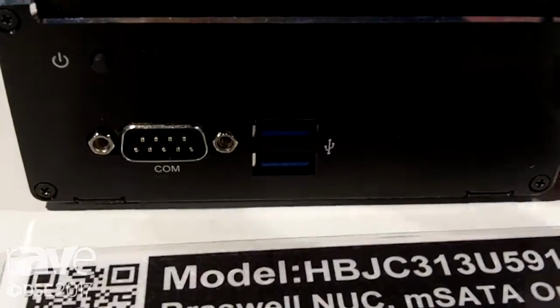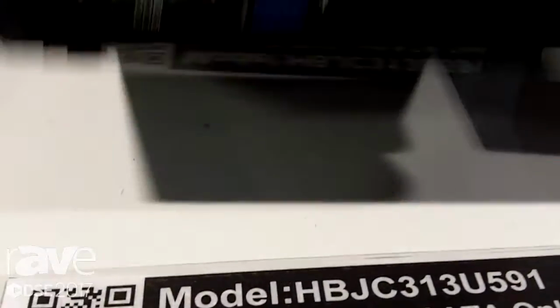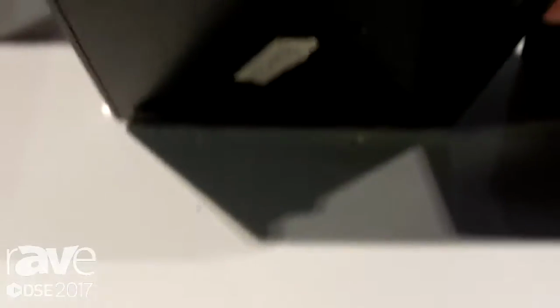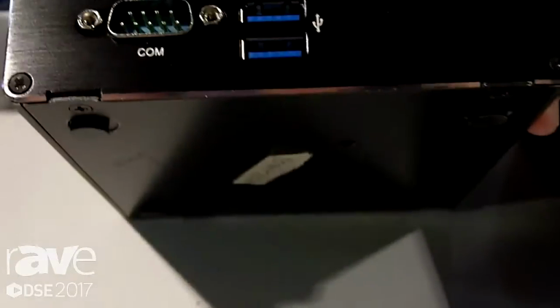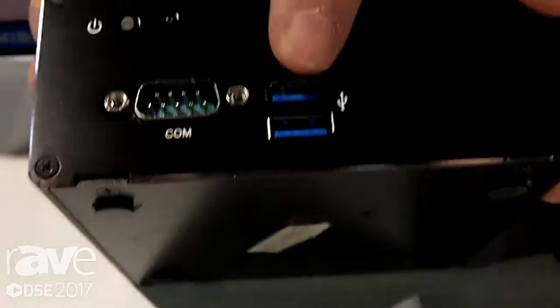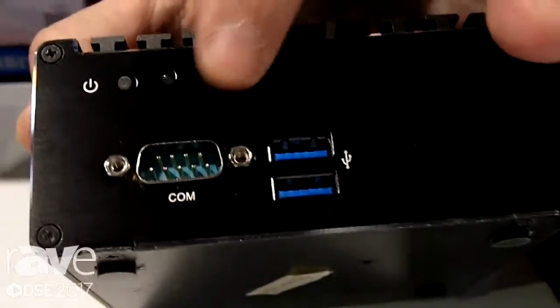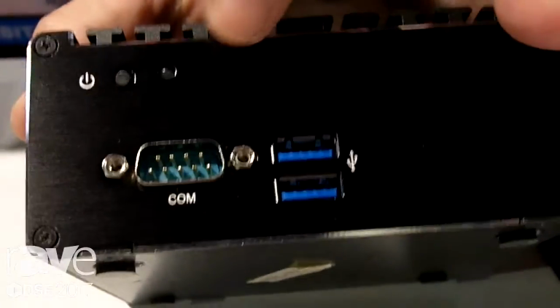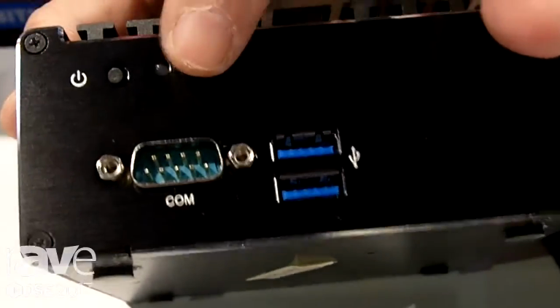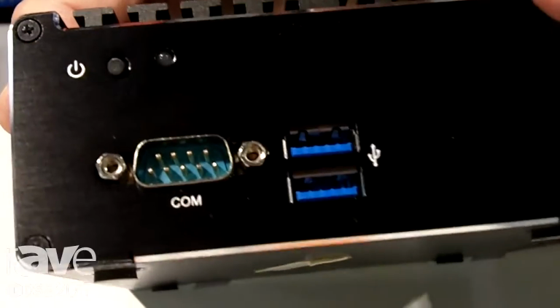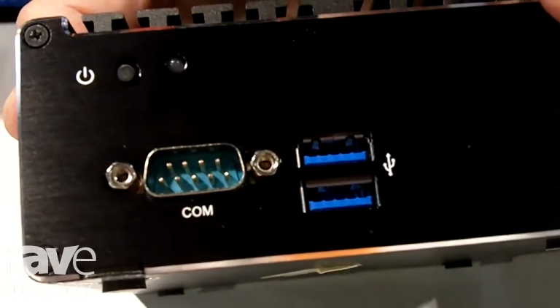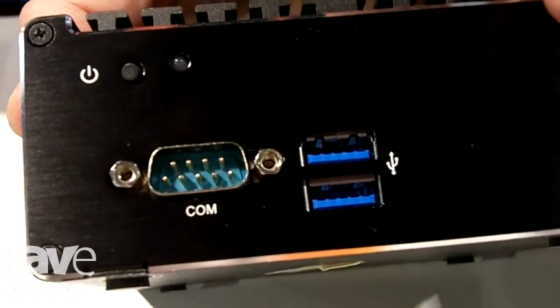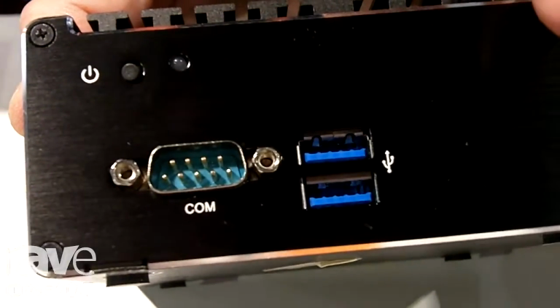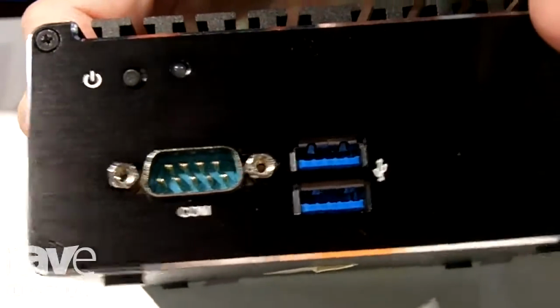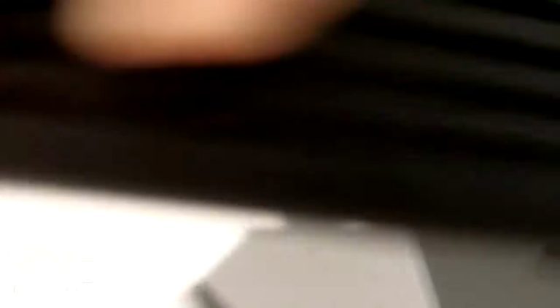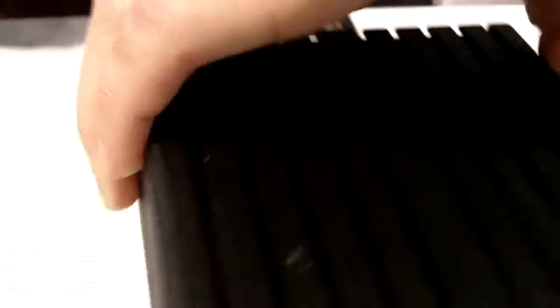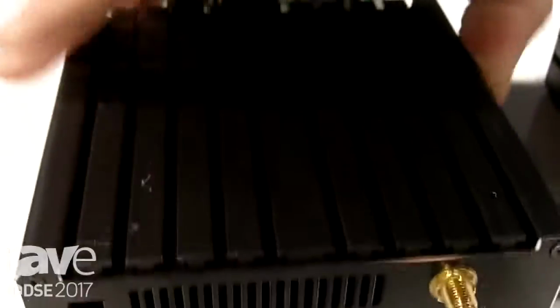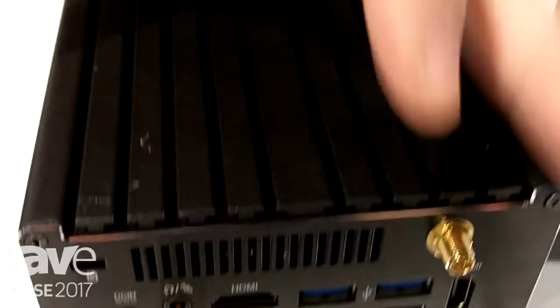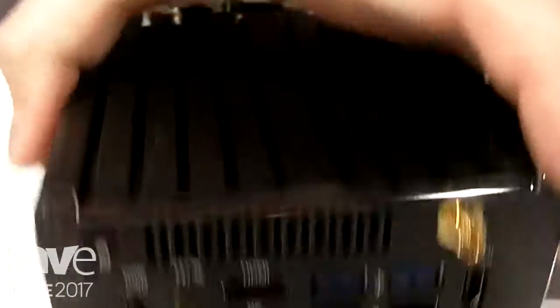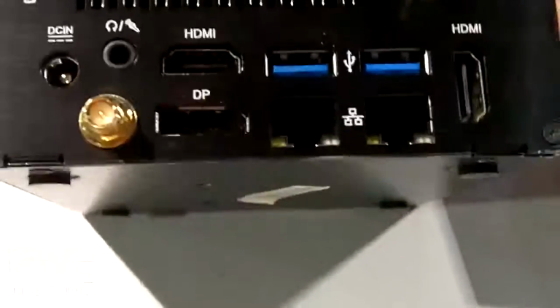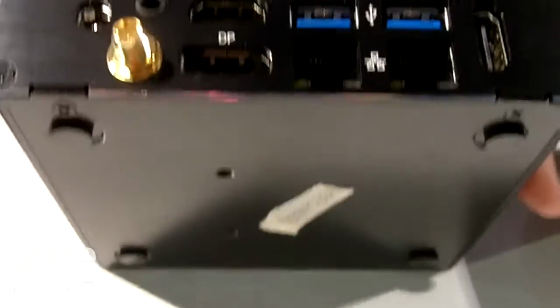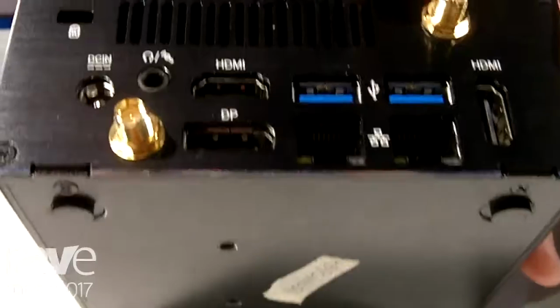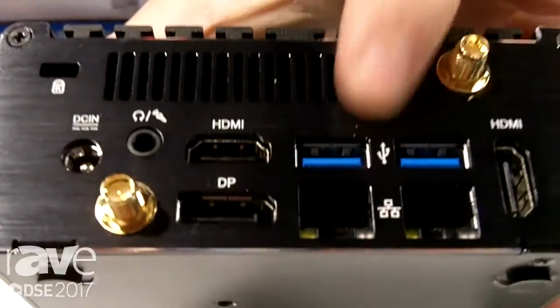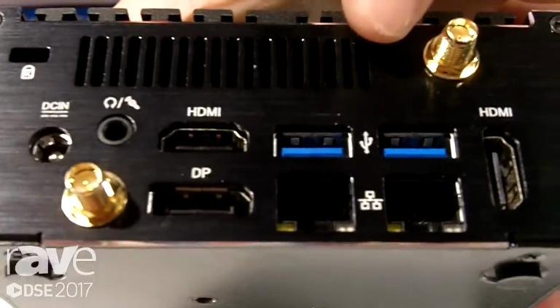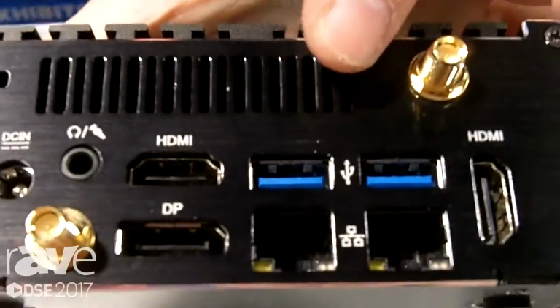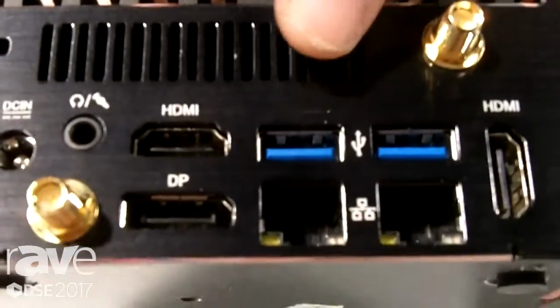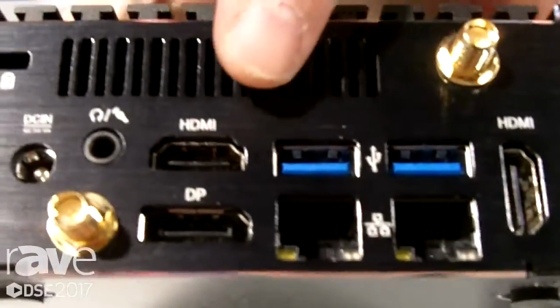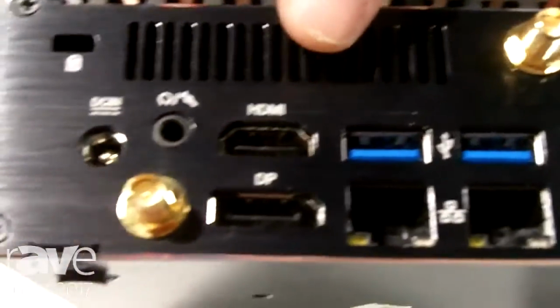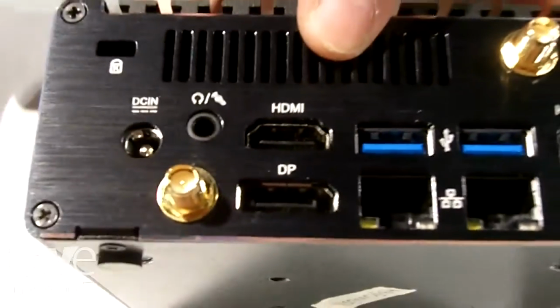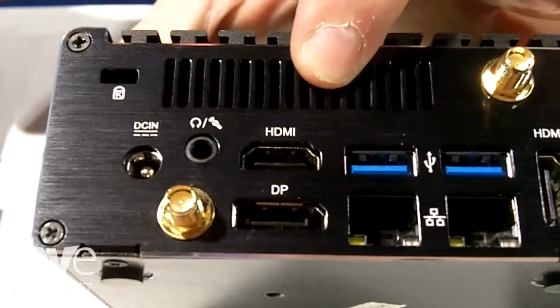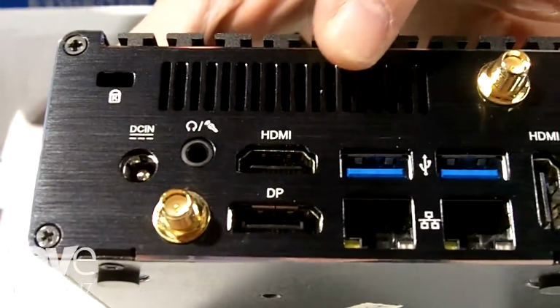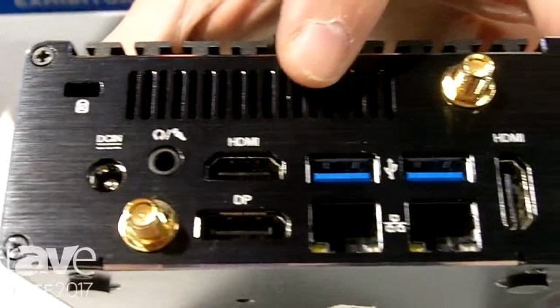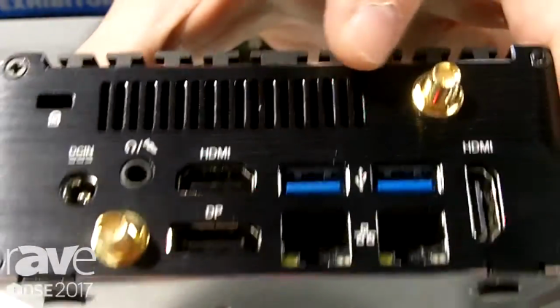On the front here you can see it has some USBs and a COM port for serial. On the back, just to point out the ports I mentioned: dual Ethernet, USB 3.0, two HDMI and a DisplayPort.